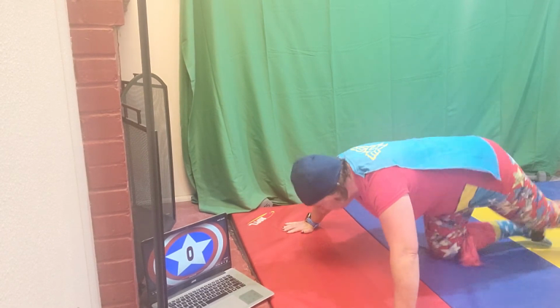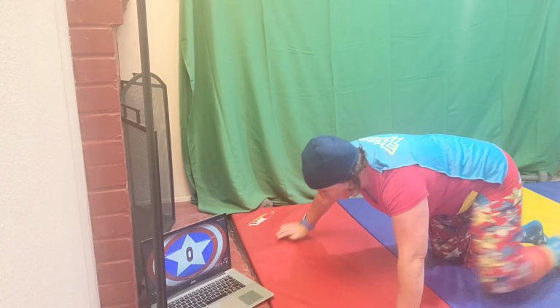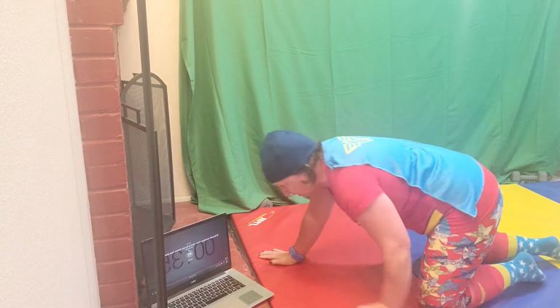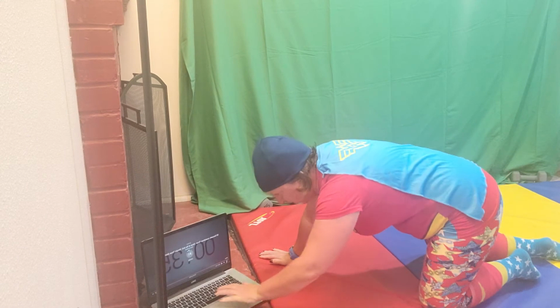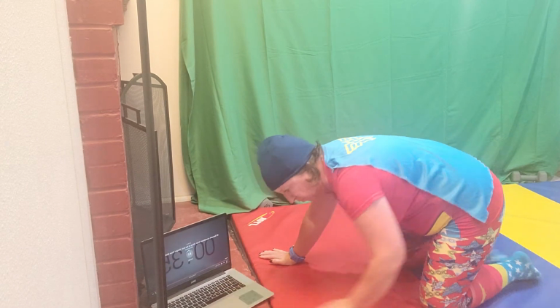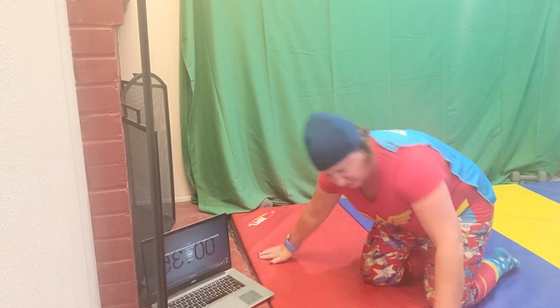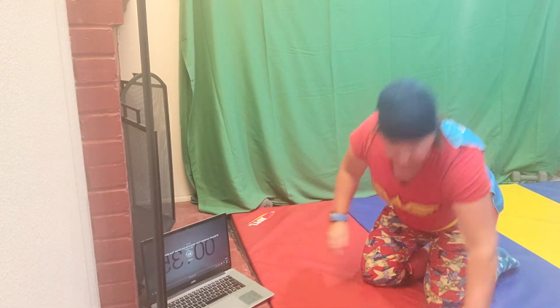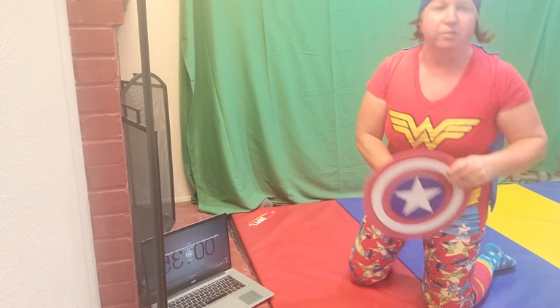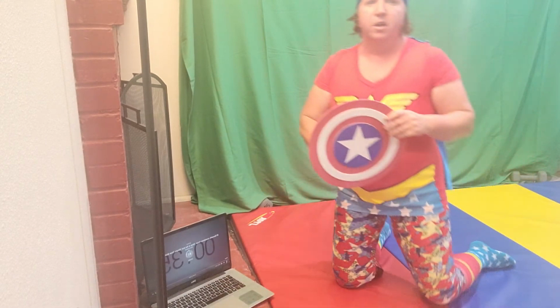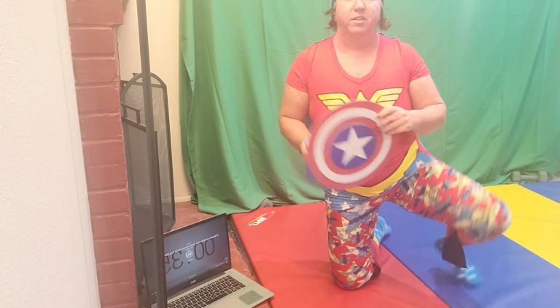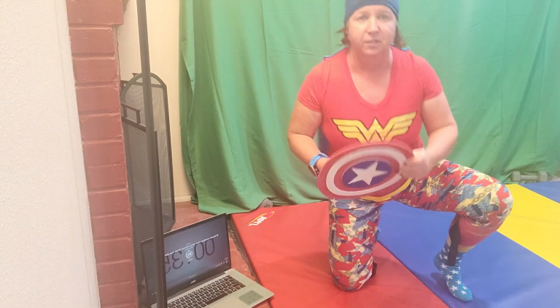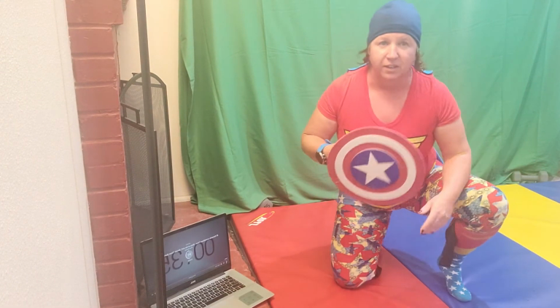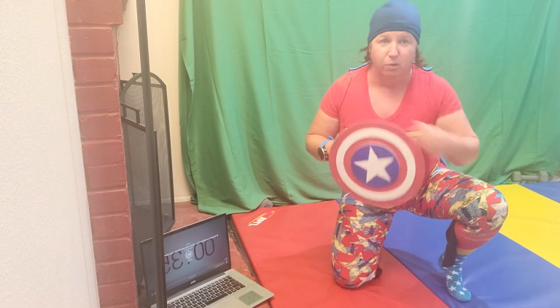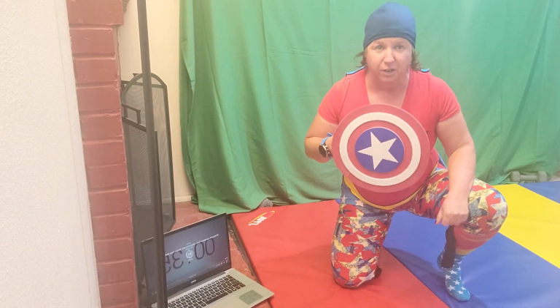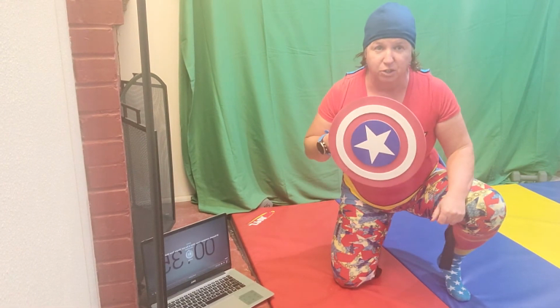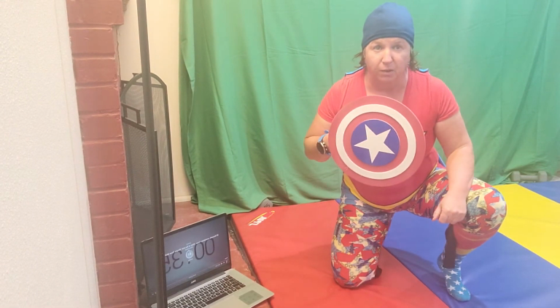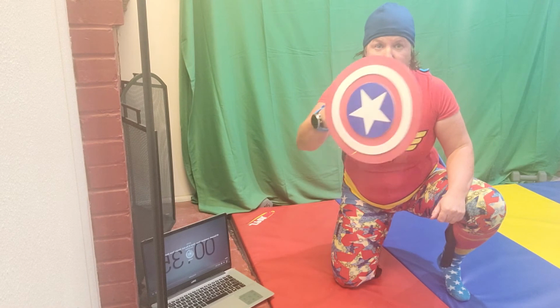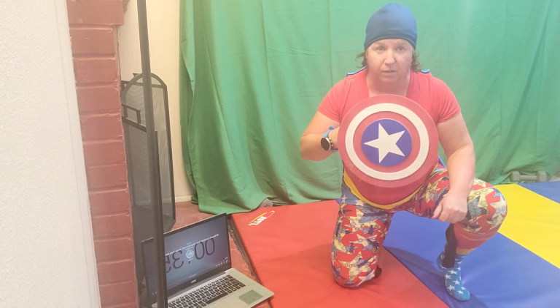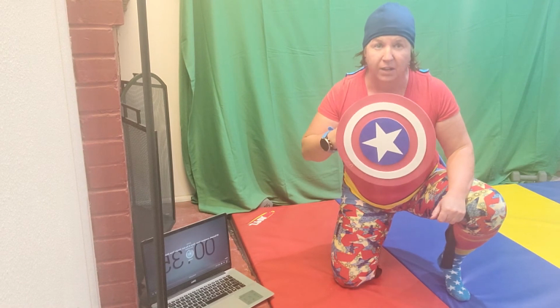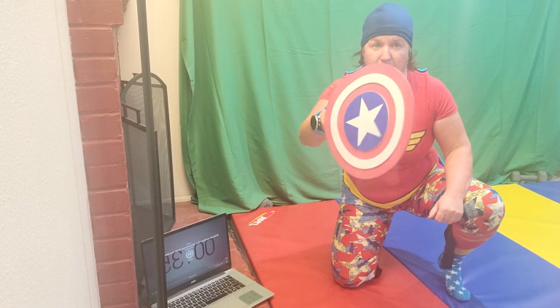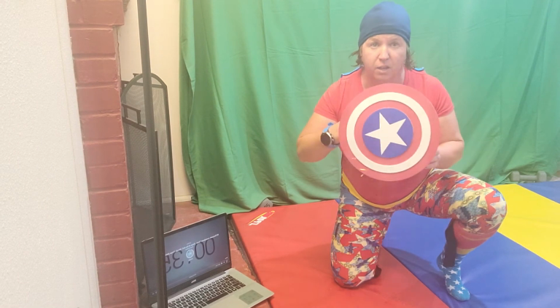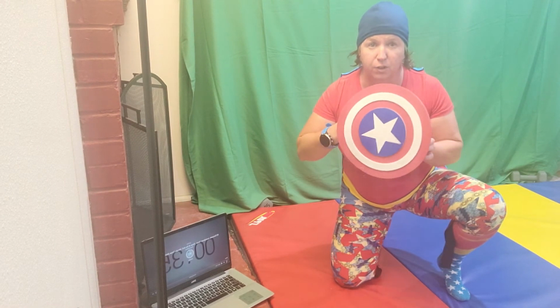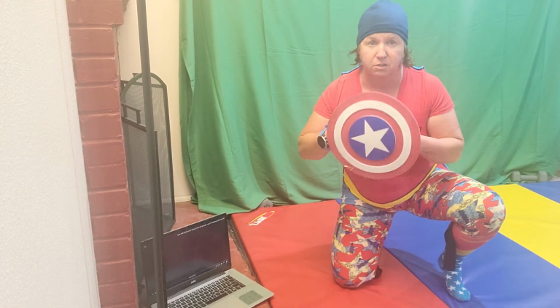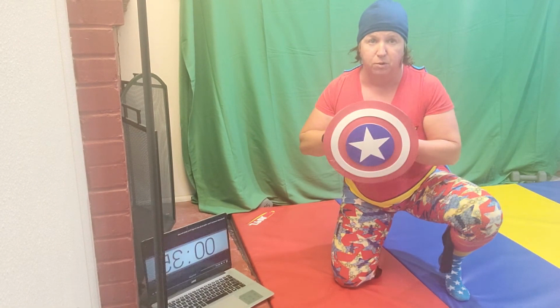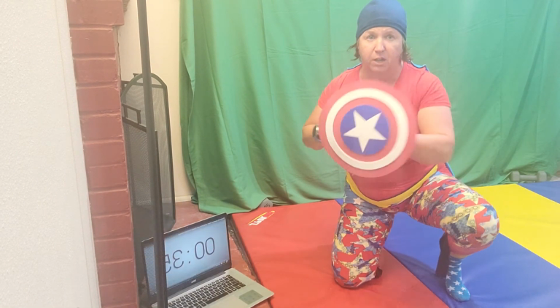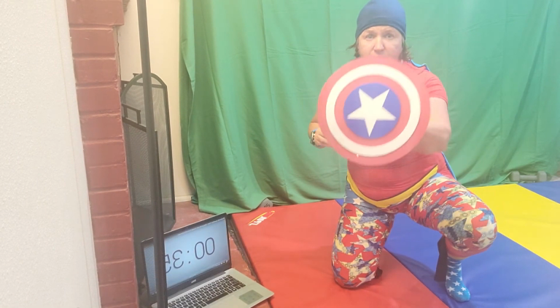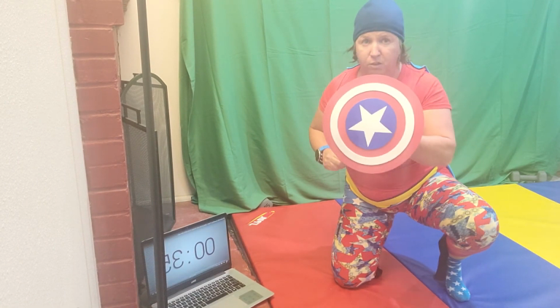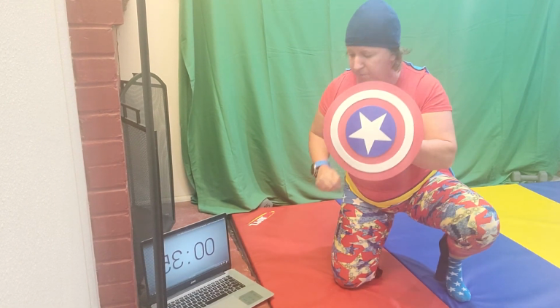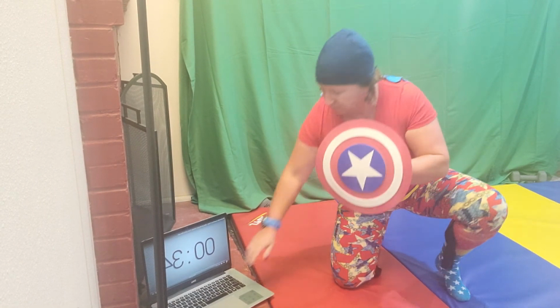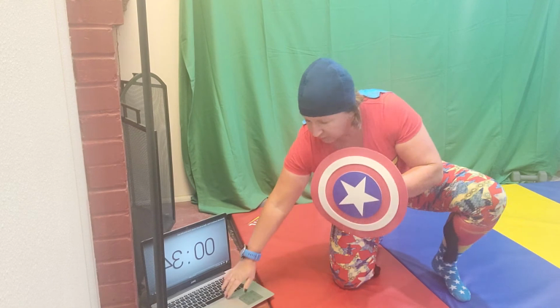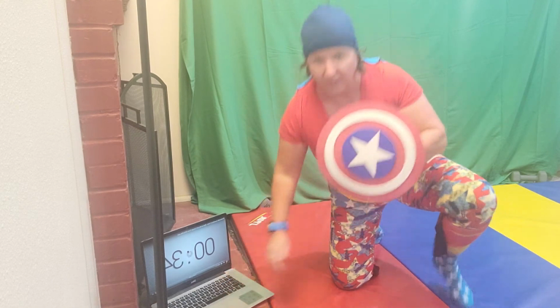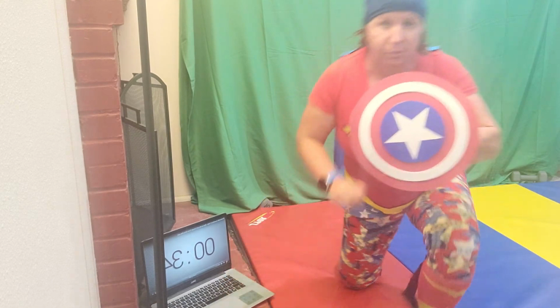Oh, I messed up the timer. So, 37. I was watching the timer — I should have put an audio on. Anyway, have fun. See if you can match my superhero challenge and find a new one for me. Have a great week.